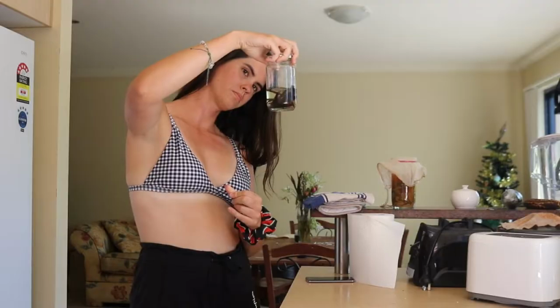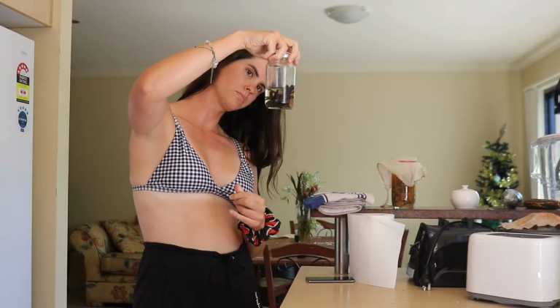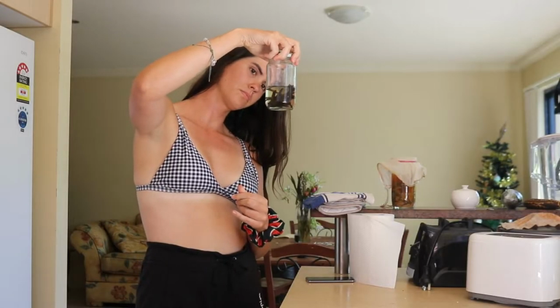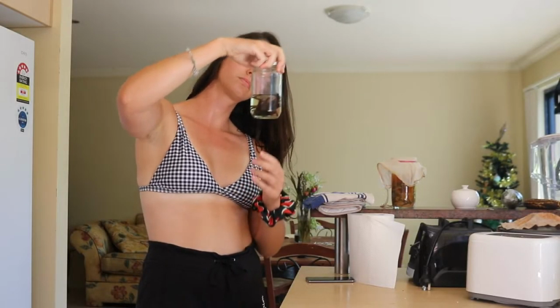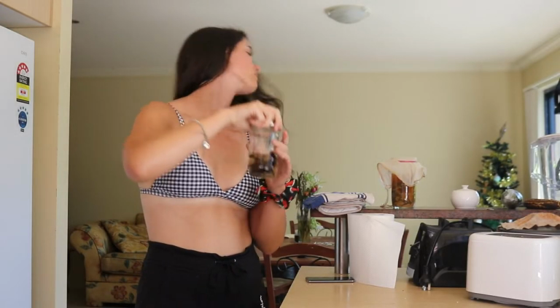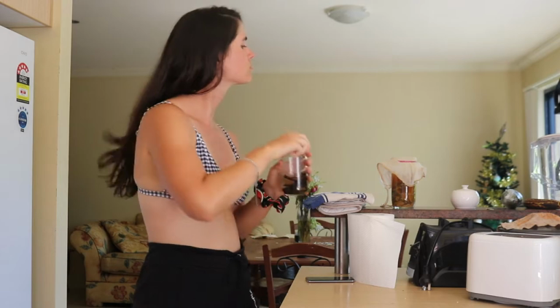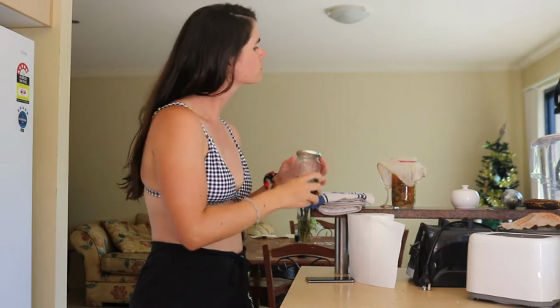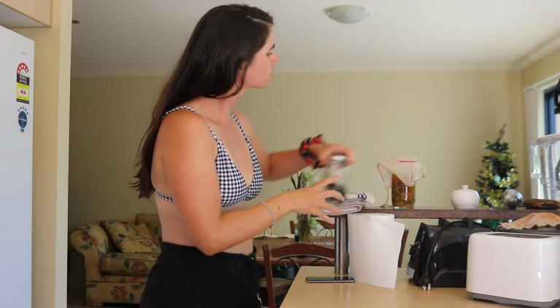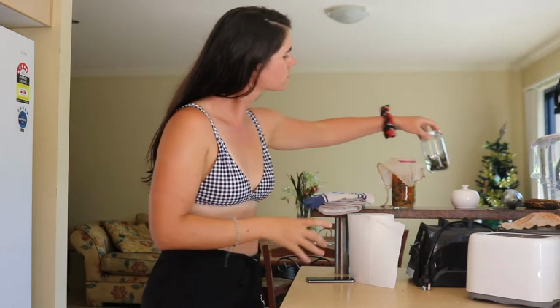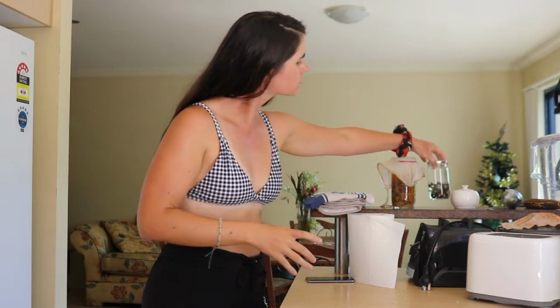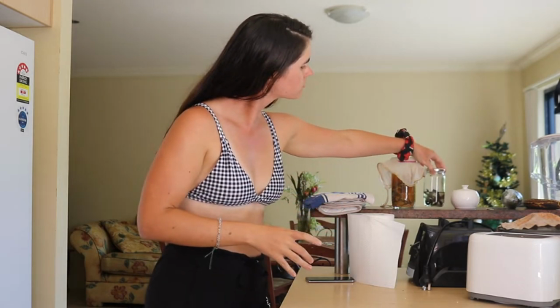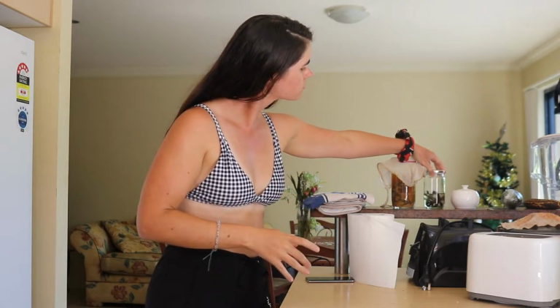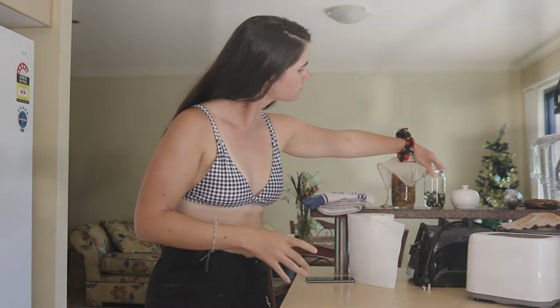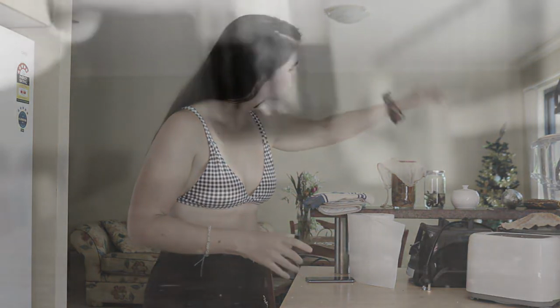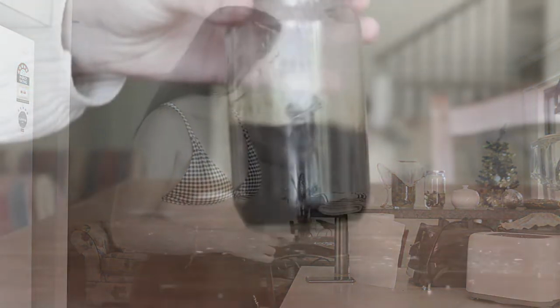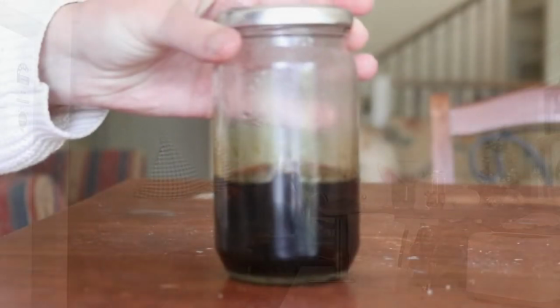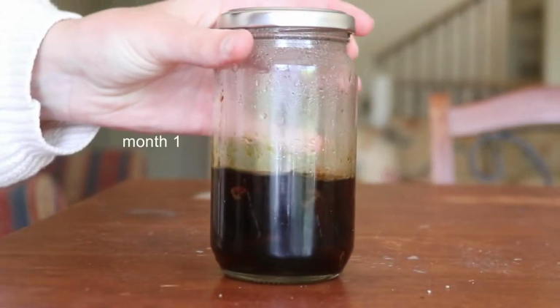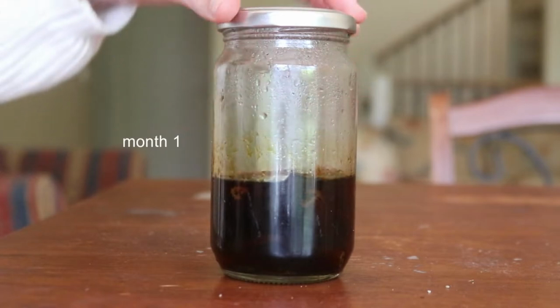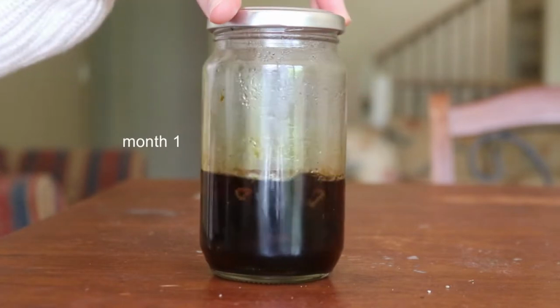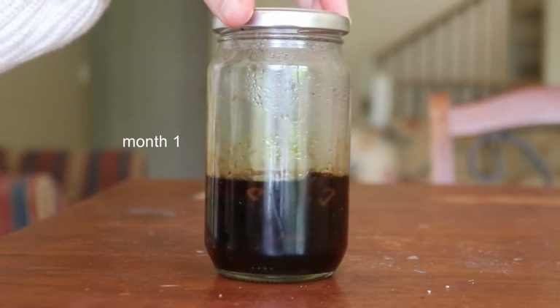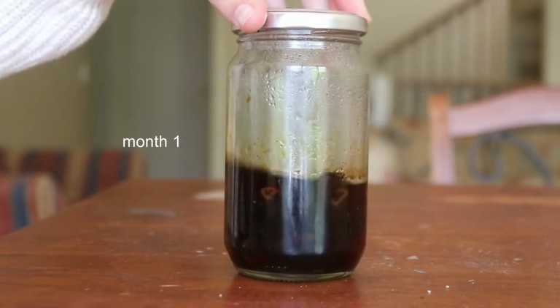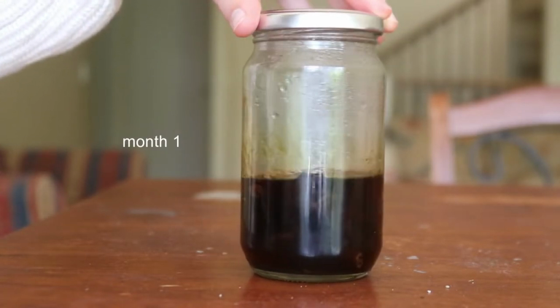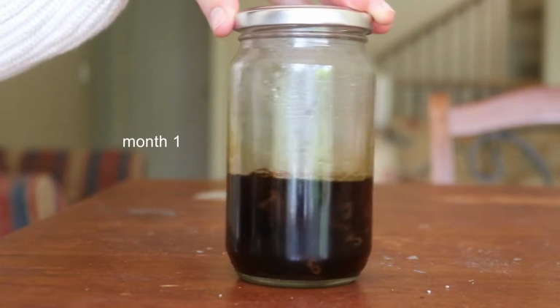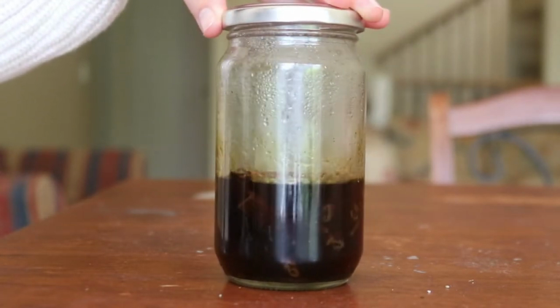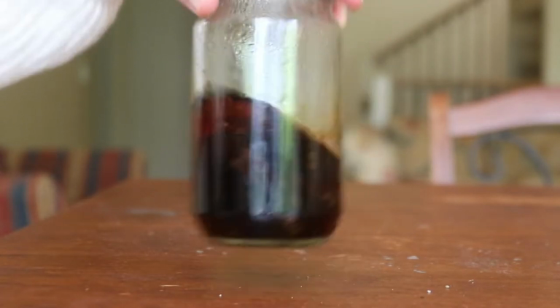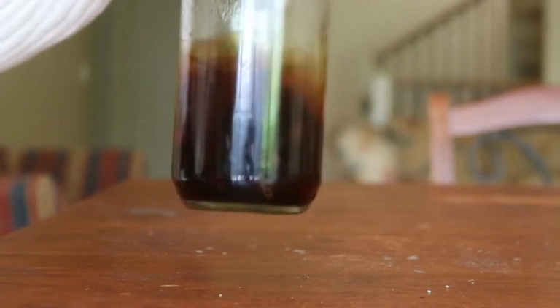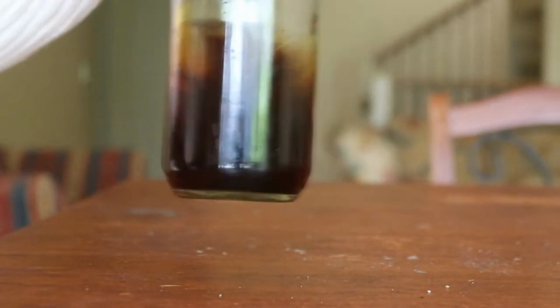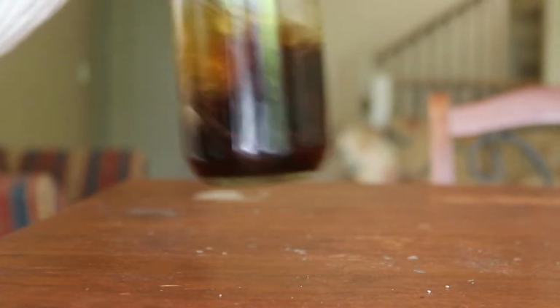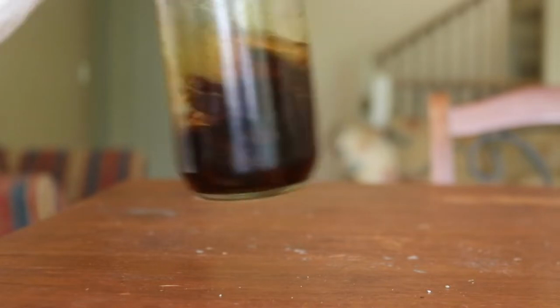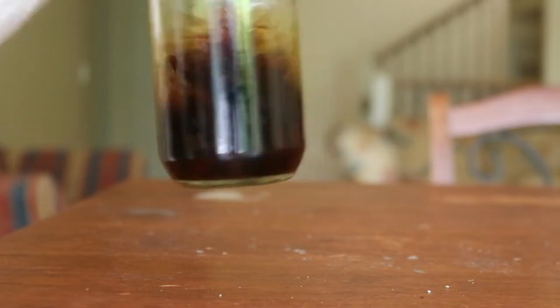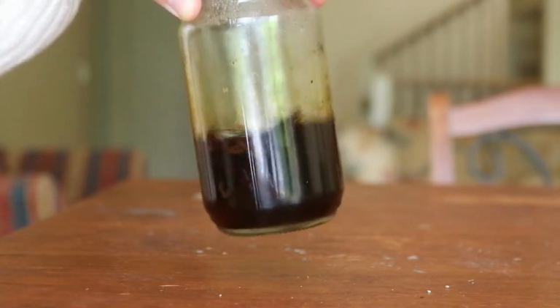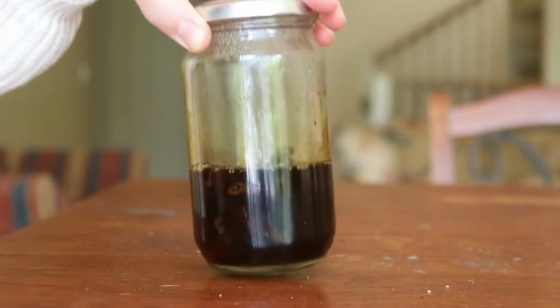If you find your vanilla extract still tastes a little too strongly of alcohol after the six months, try letting it sit for another month or two, or however long it takes until it develops that strong vanilla extract taste. The longer it sits, the stronger the flavor.